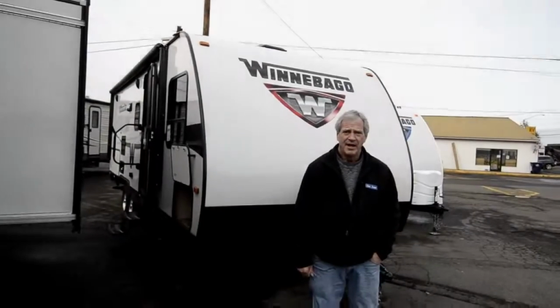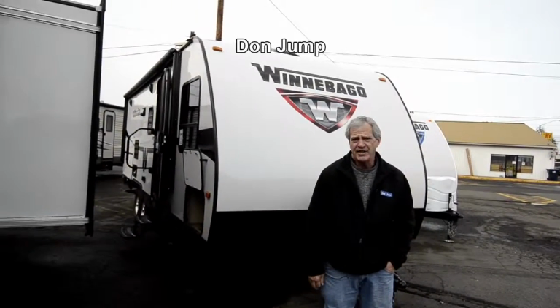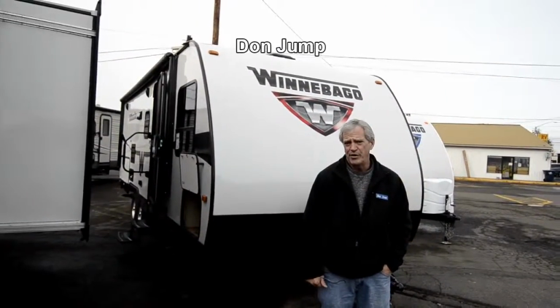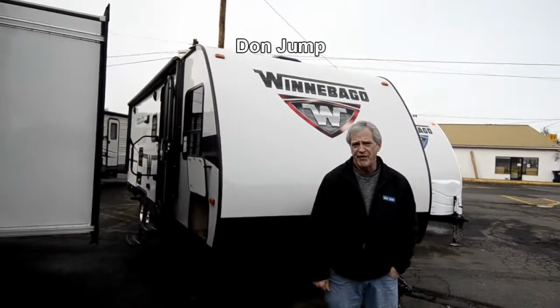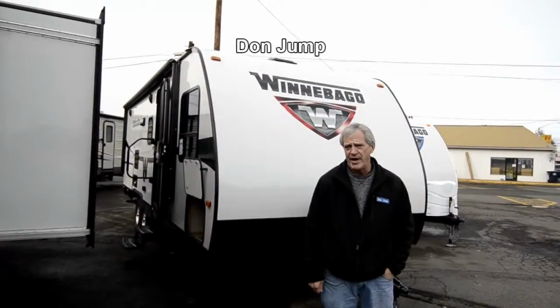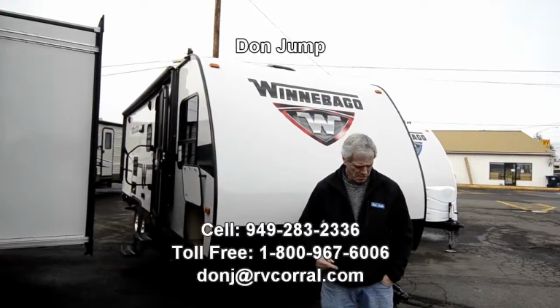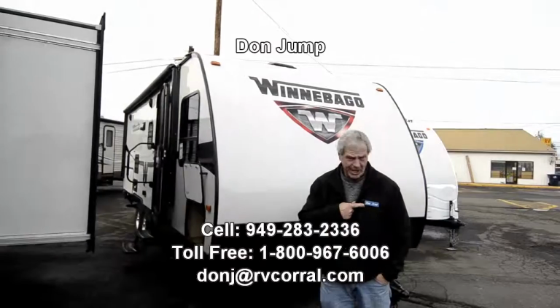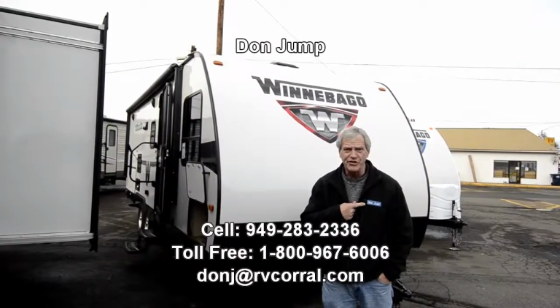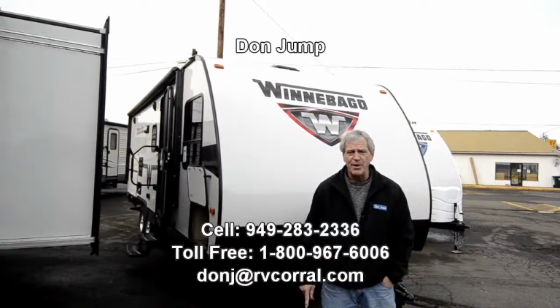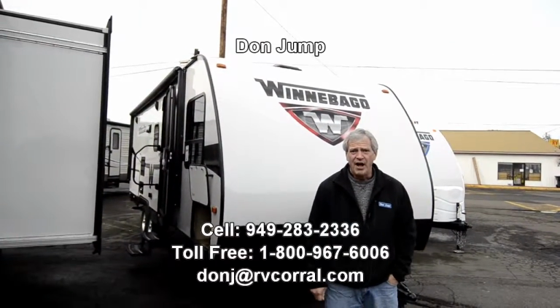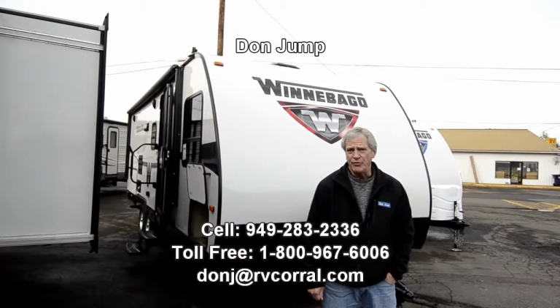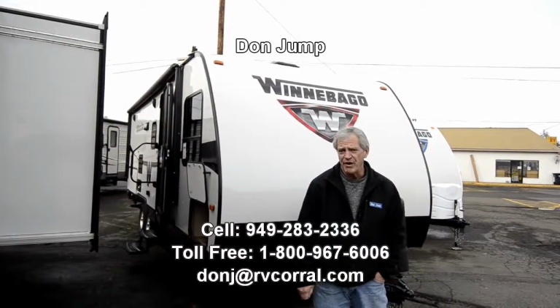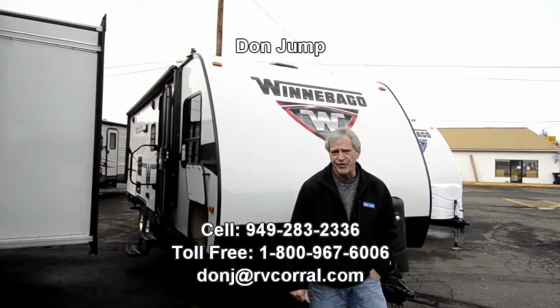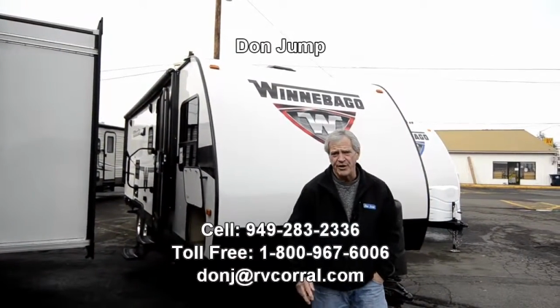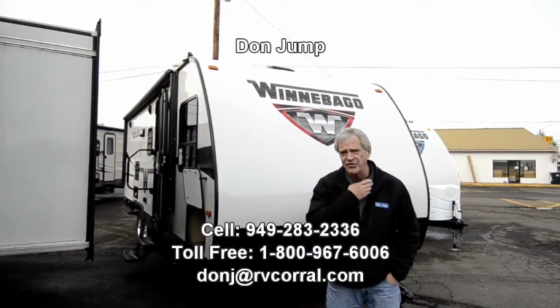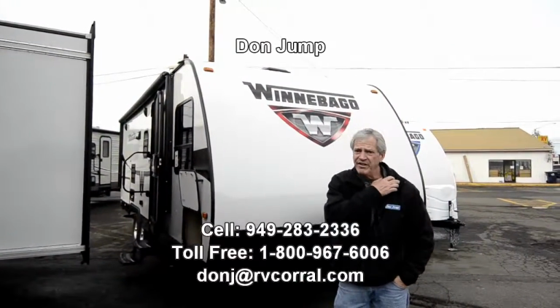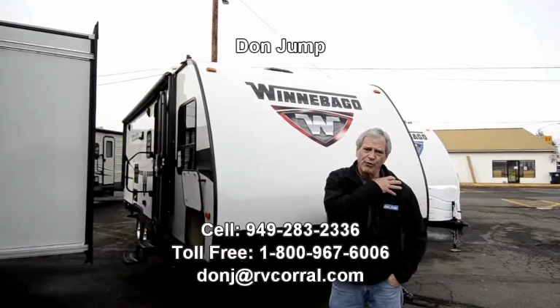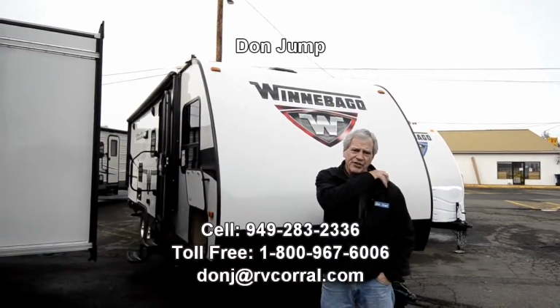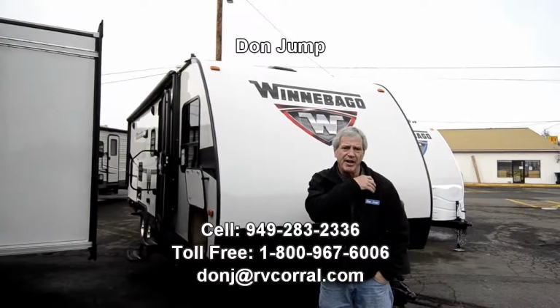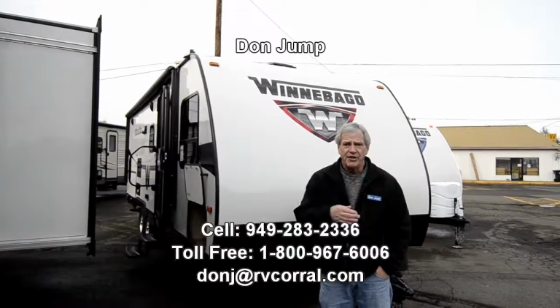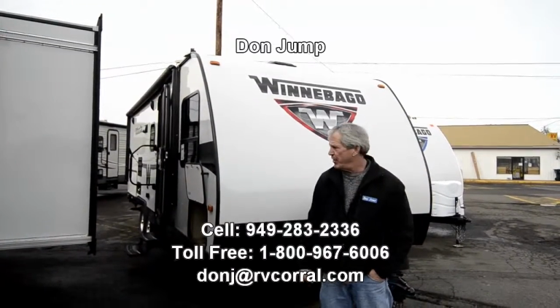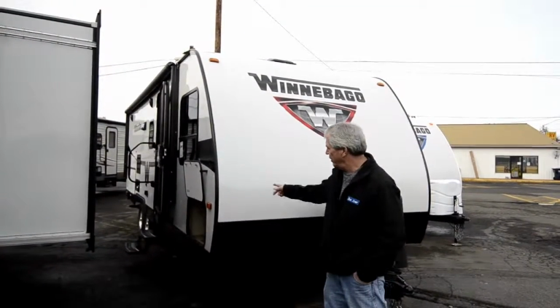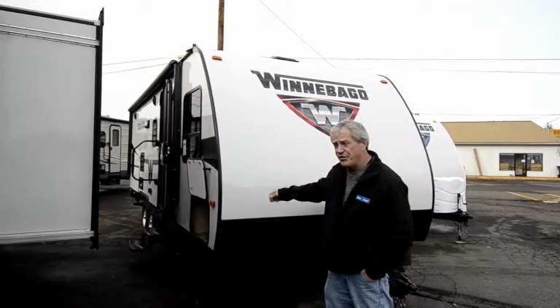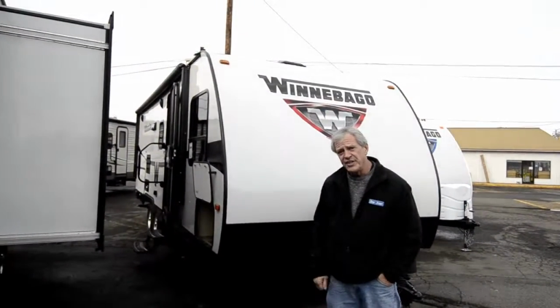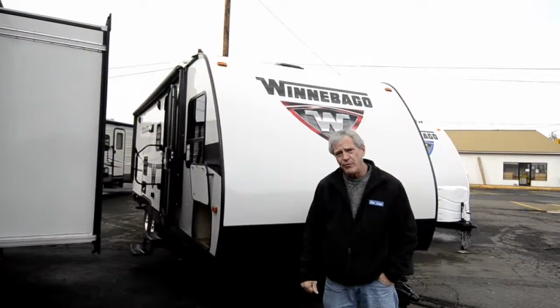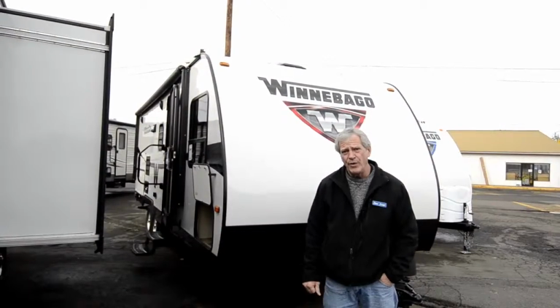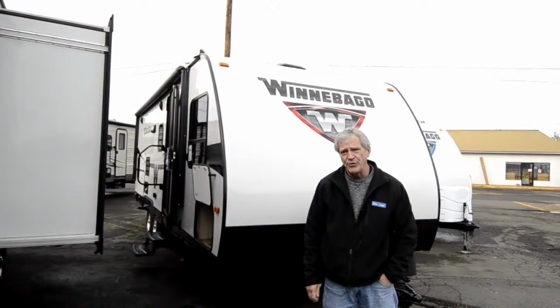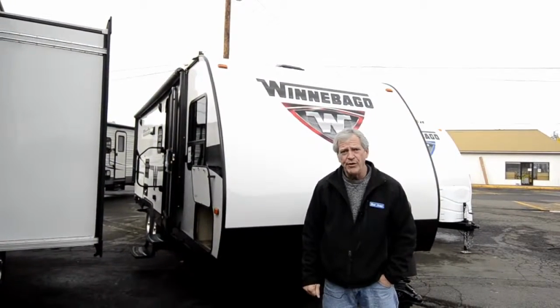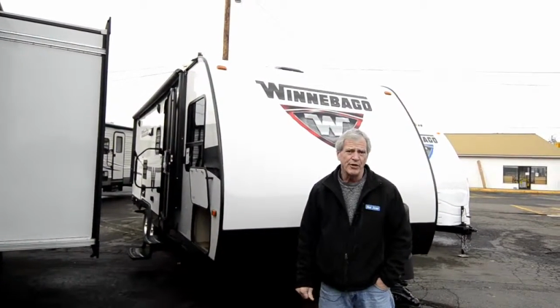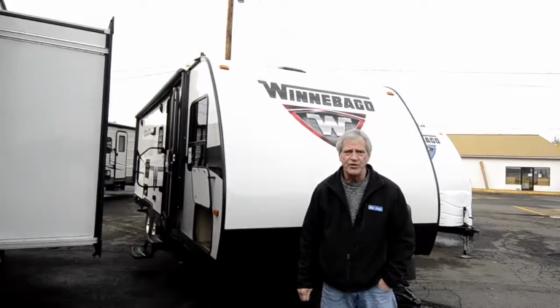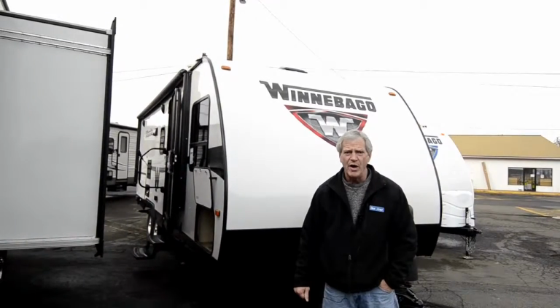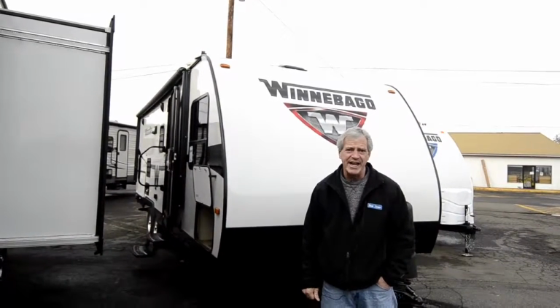Hi guys, welcome to the RV Corral. My name's Don Jump. I've been selling RVs for 30 years. Today we're going to take a look at a 2016 Winnebago trailer, model 2201DS.